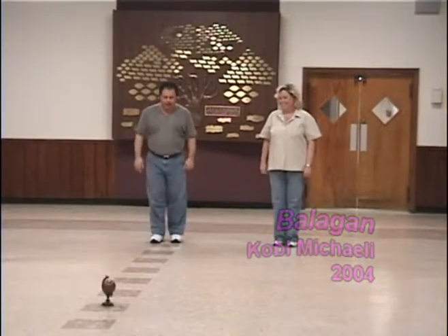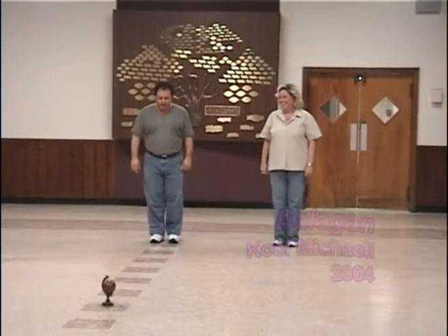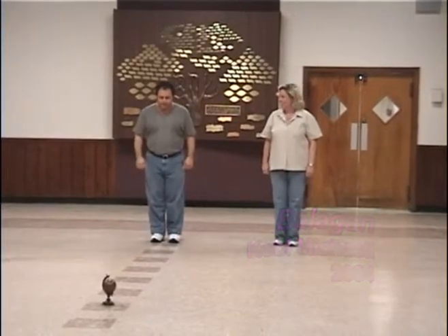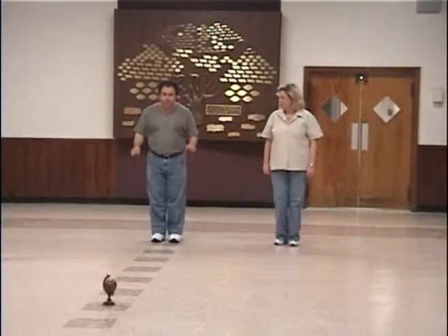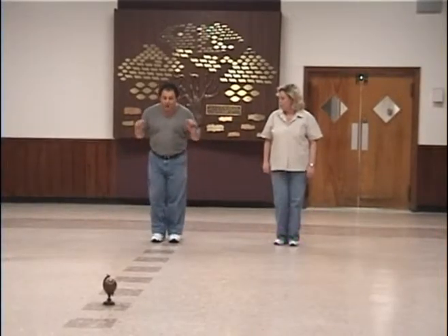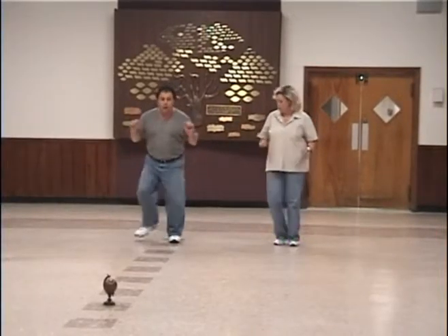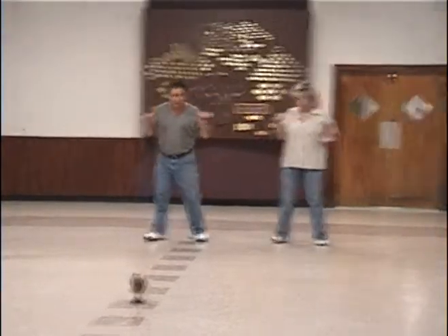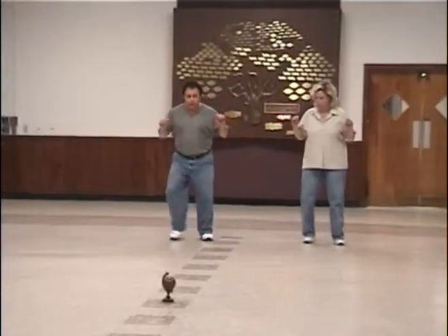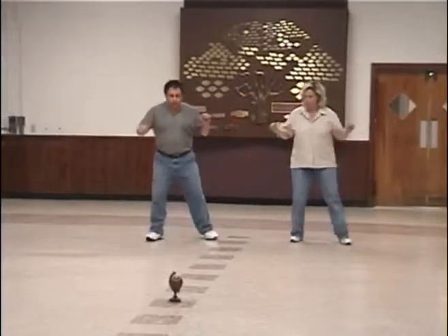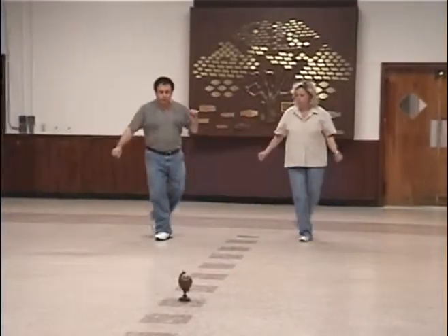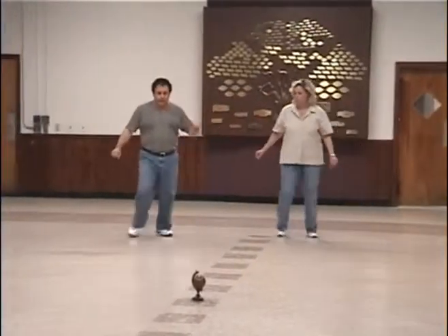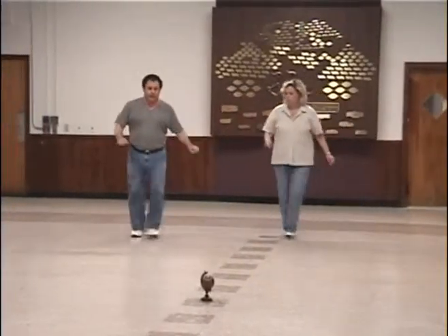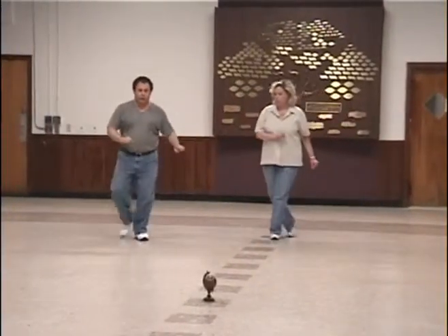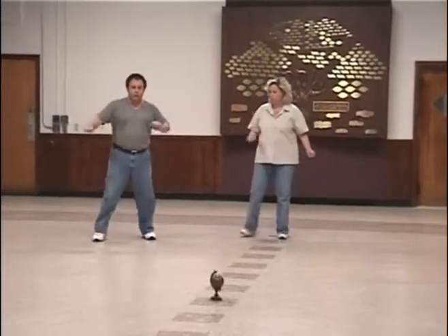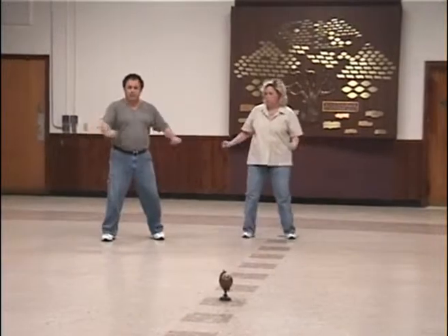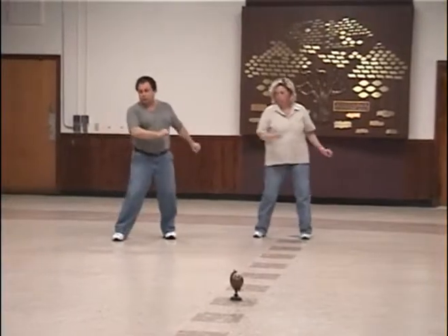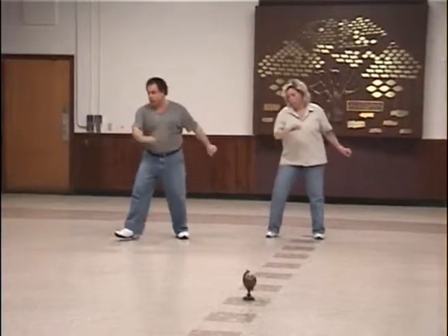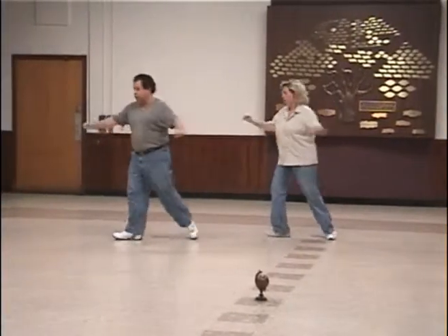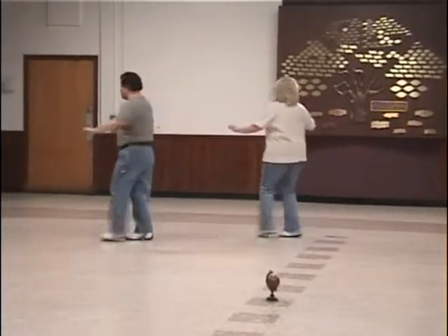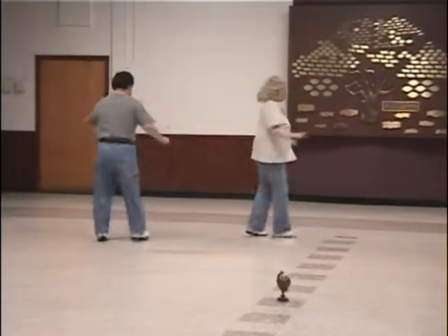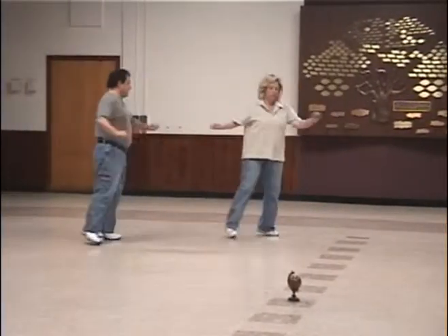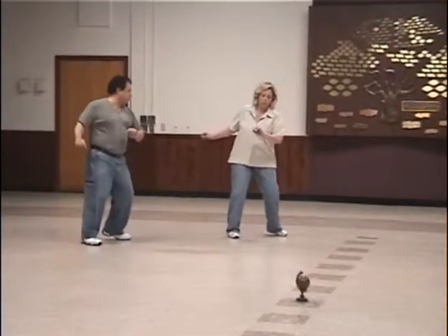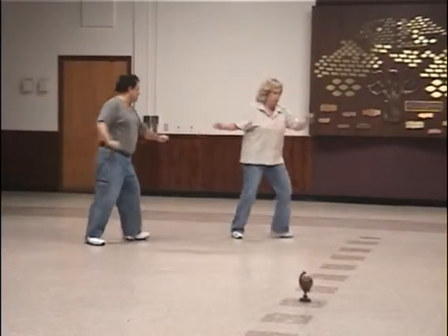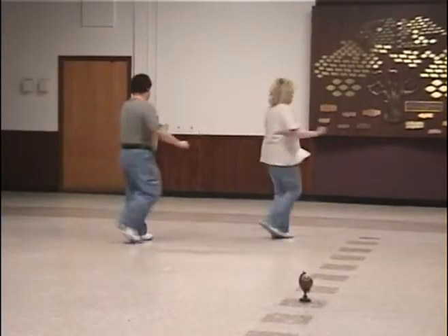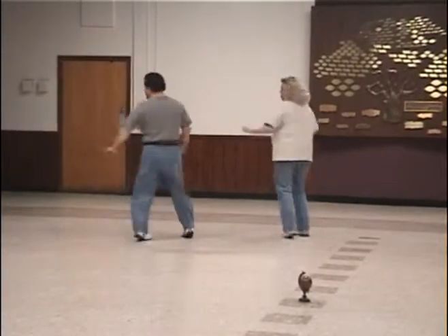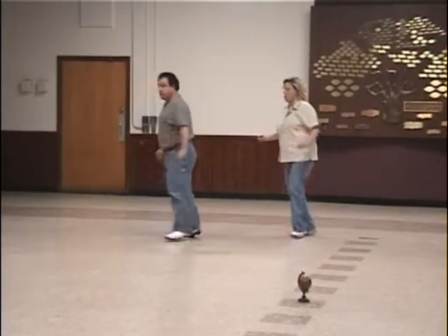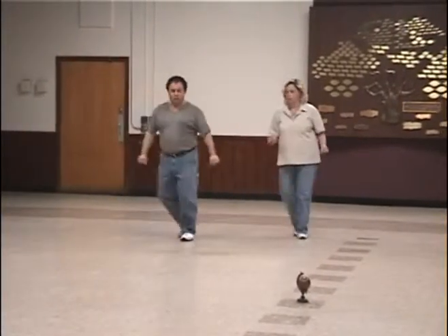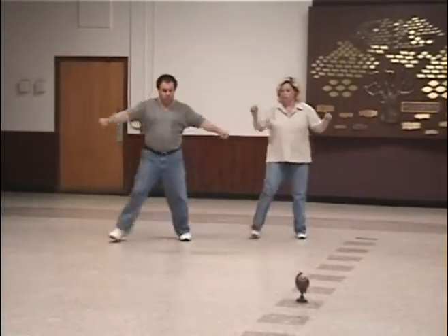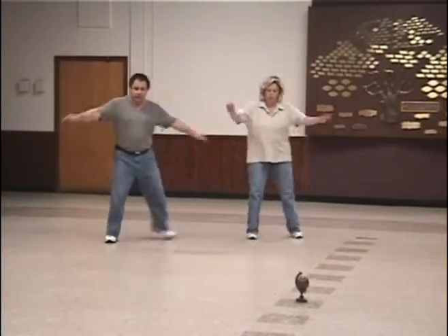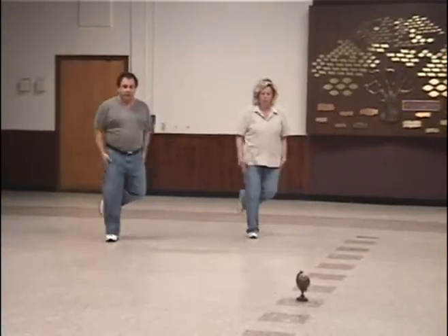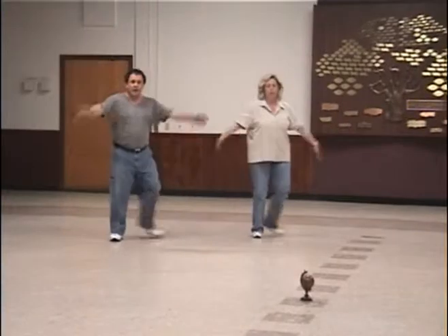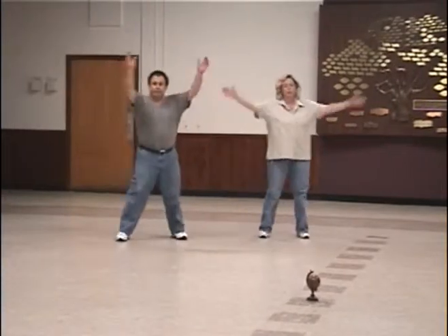We'll start. Two, three, and four — sway, sway, turn to the right, turn to the left, to the right, and up.